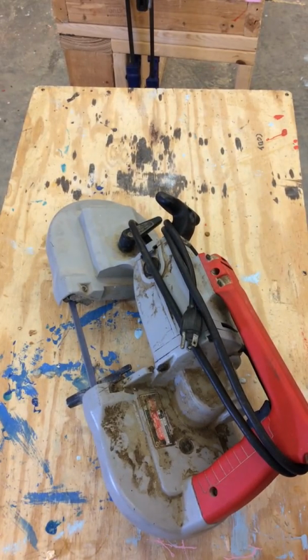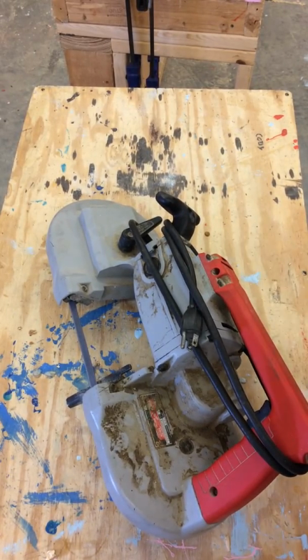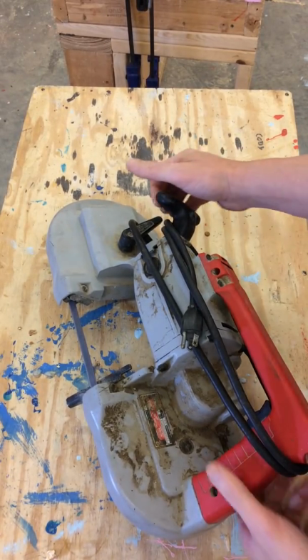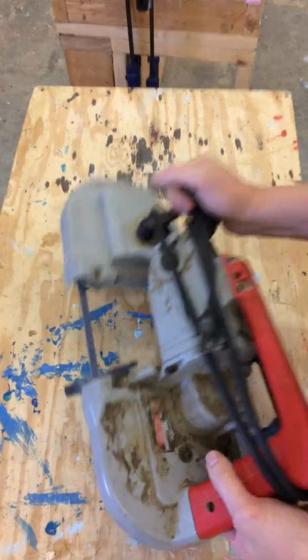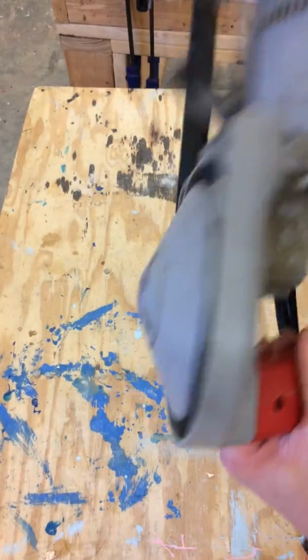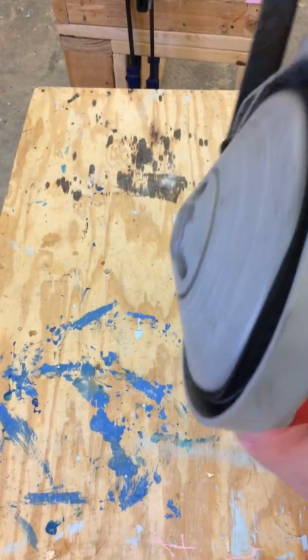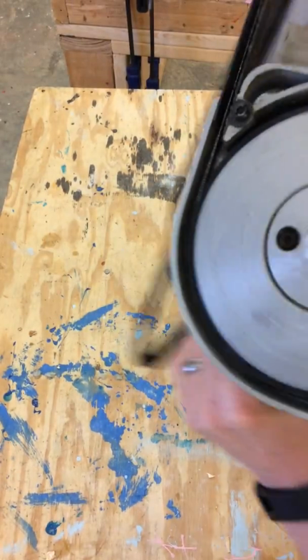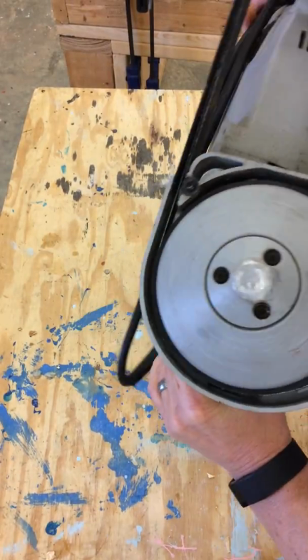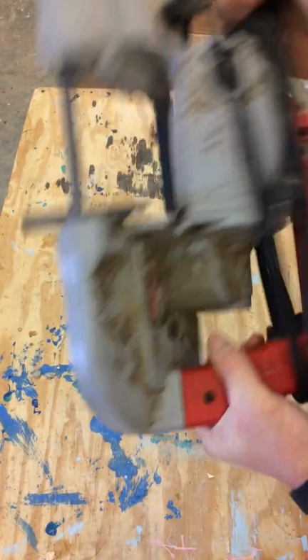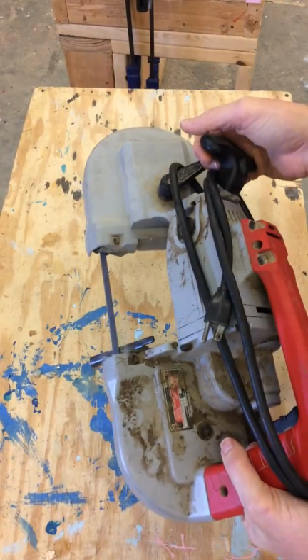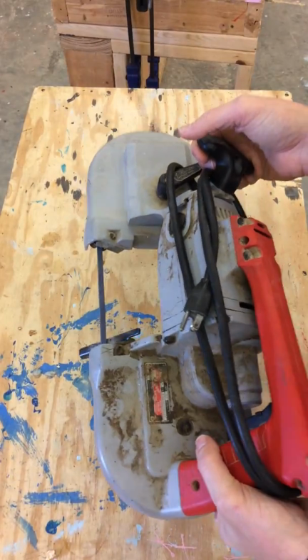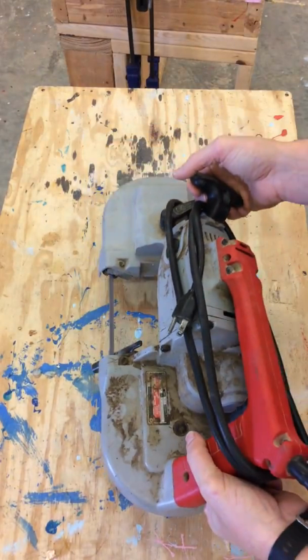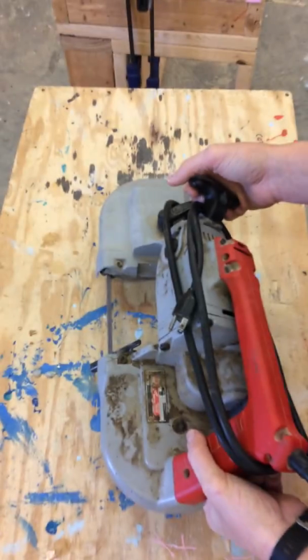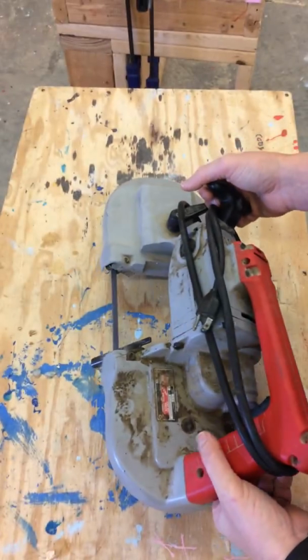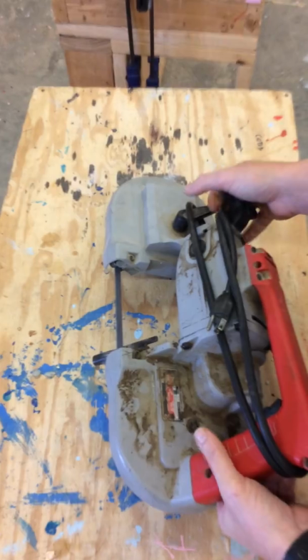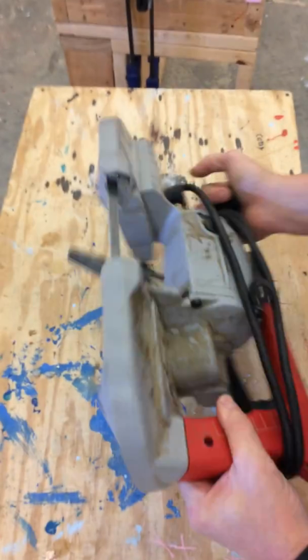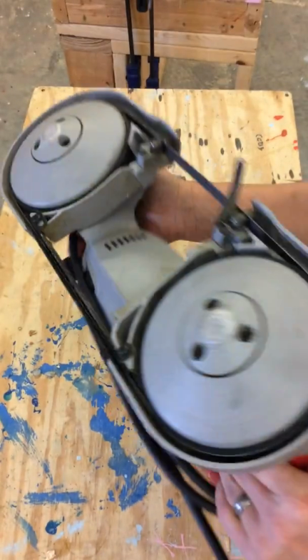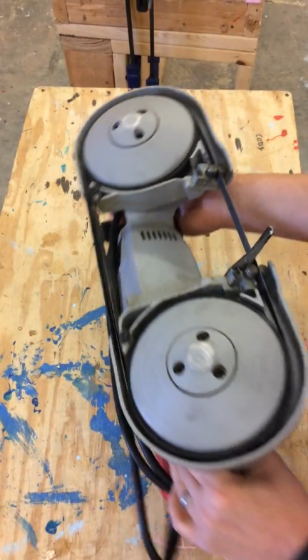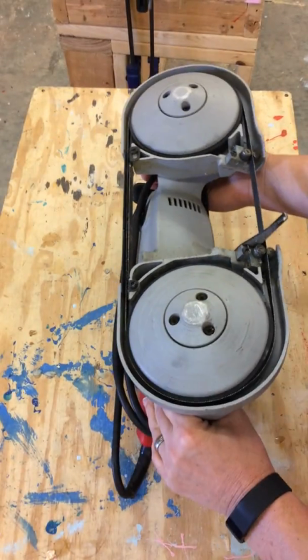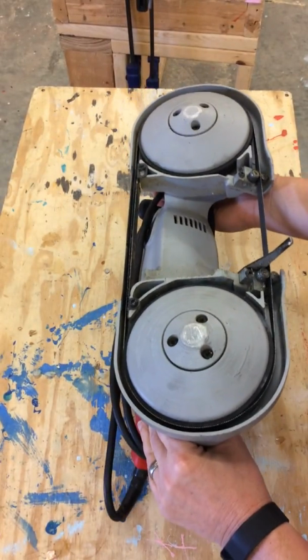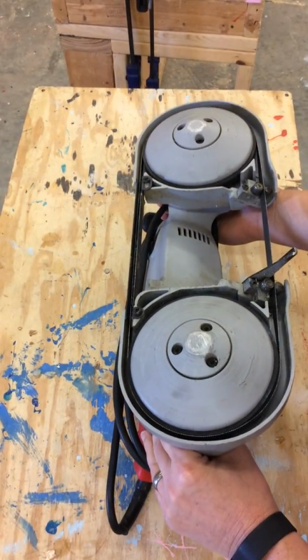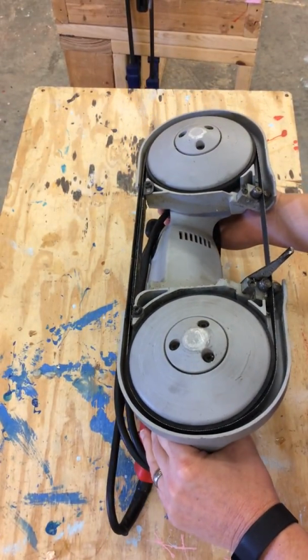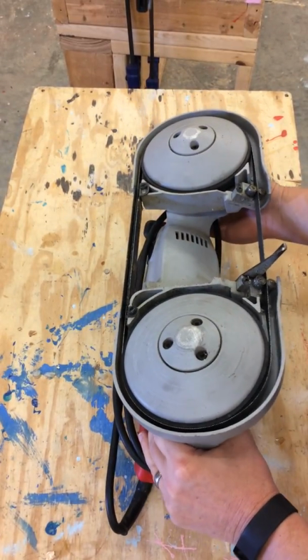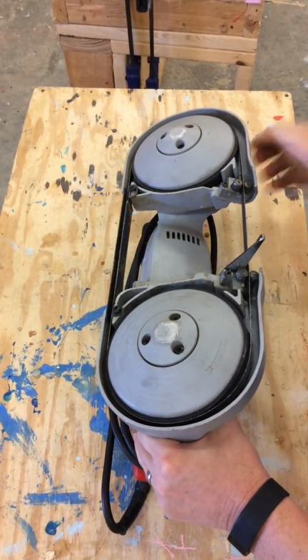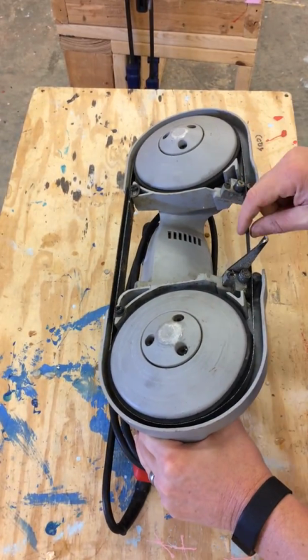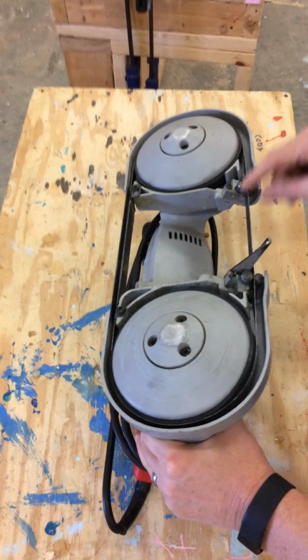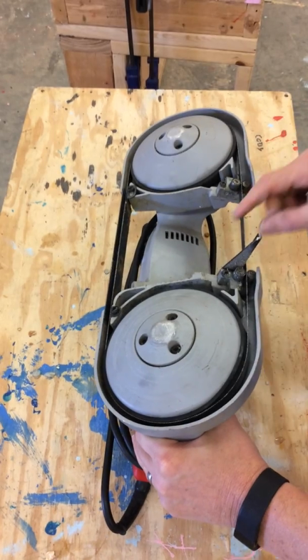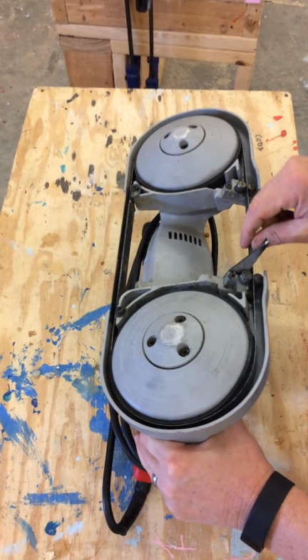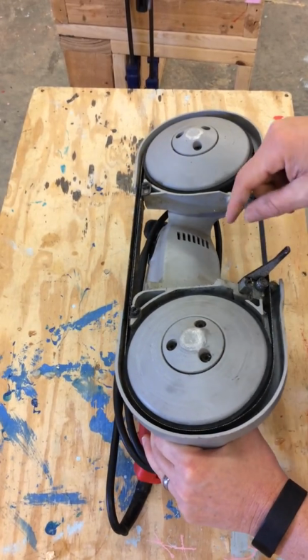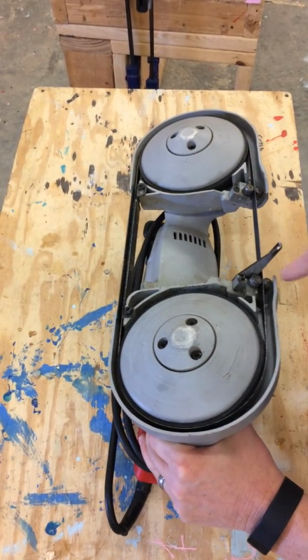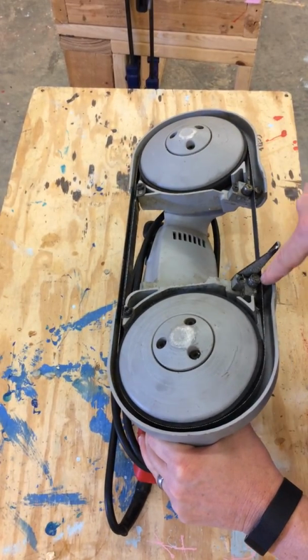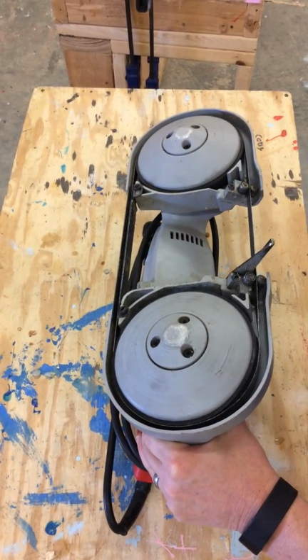First thing is to make sure it's clean and dry. We didn't use it in the rain, so it's in good shape there. Now I'm also going to flip it back over and check my band to make sure I don't have it broken anywhere and make sure it's not misaligned.